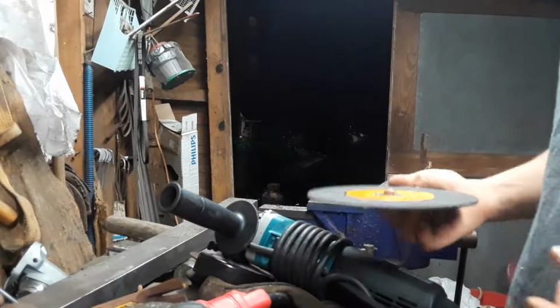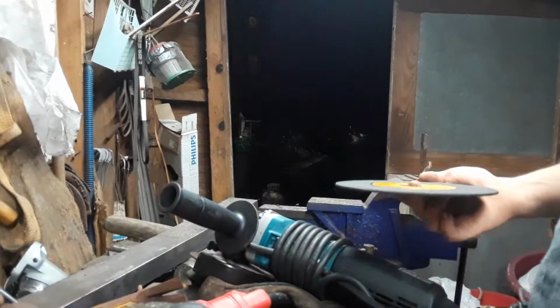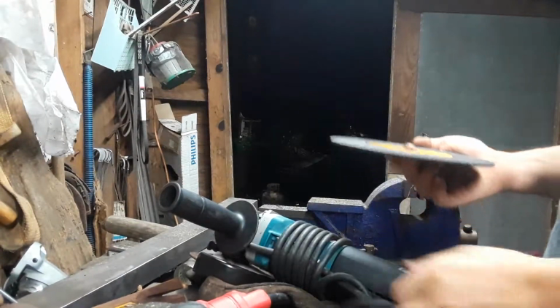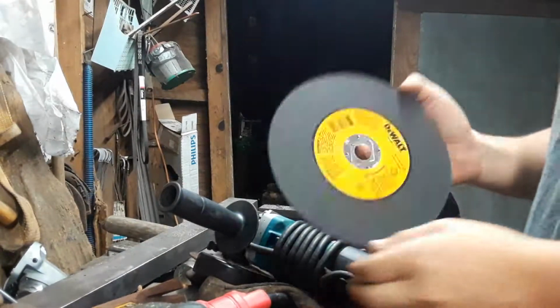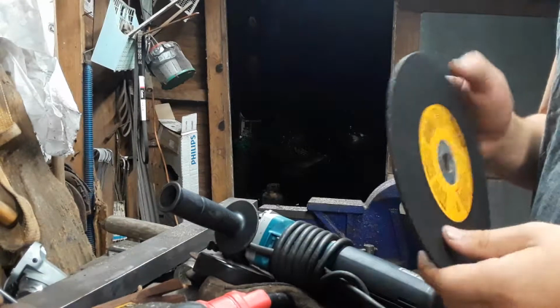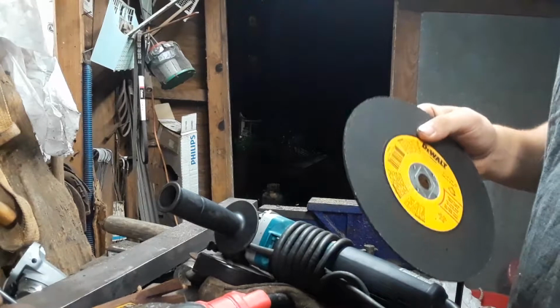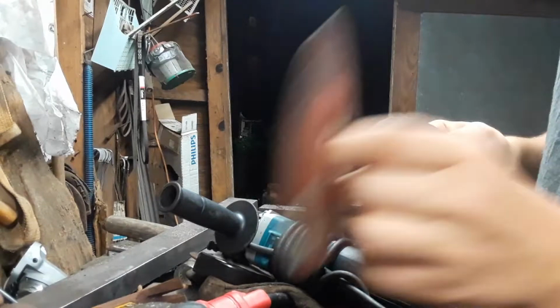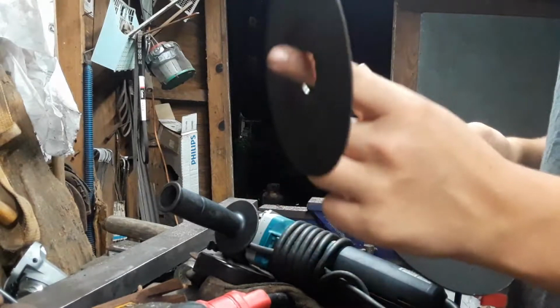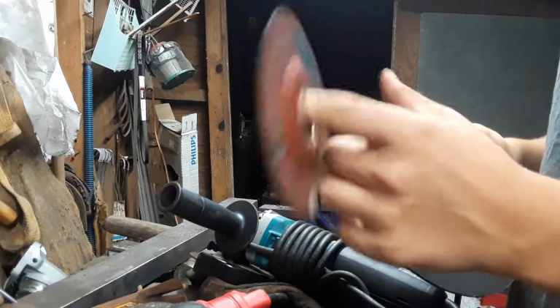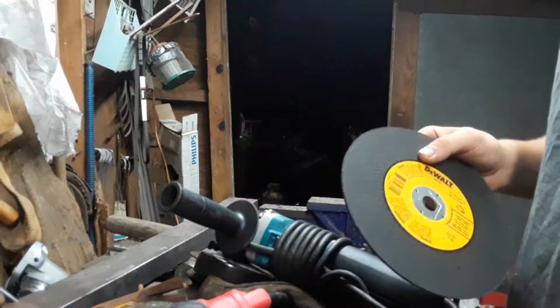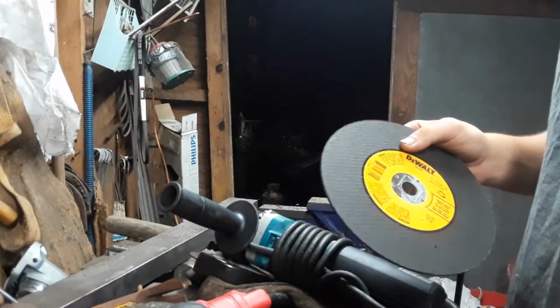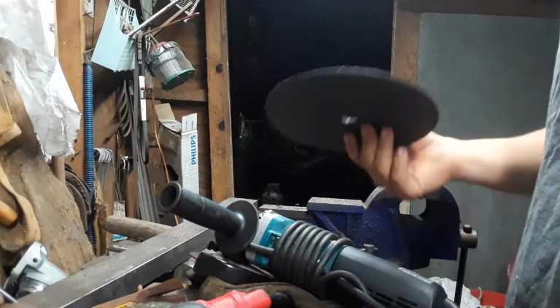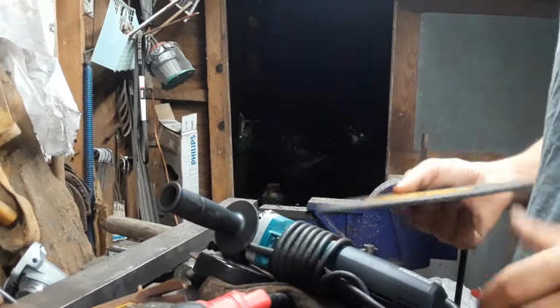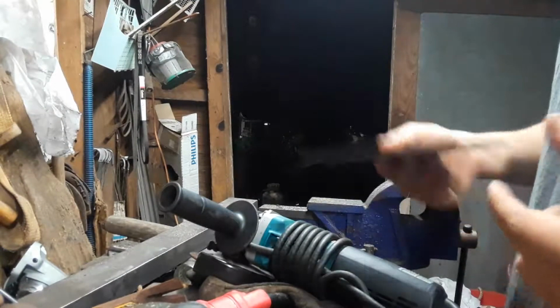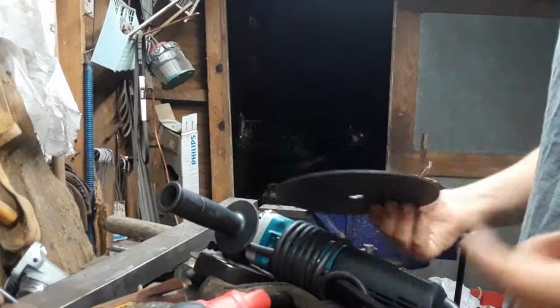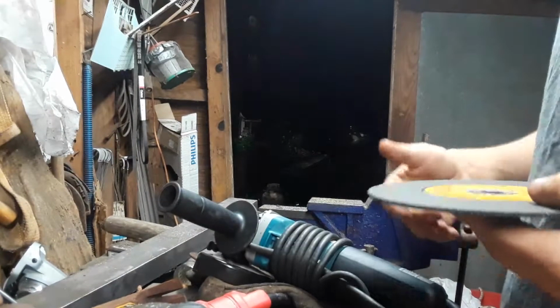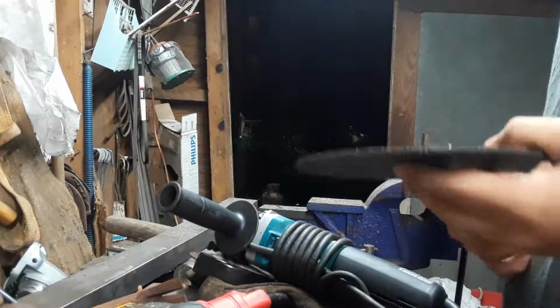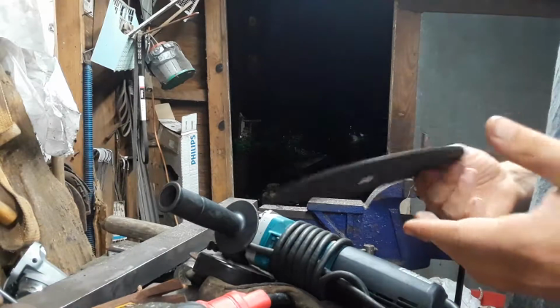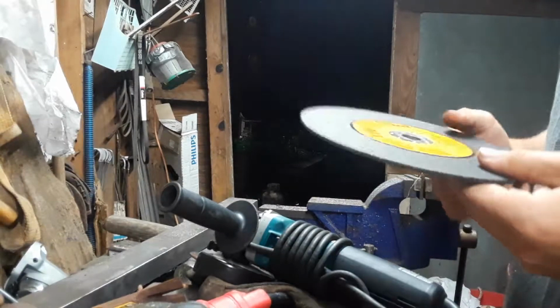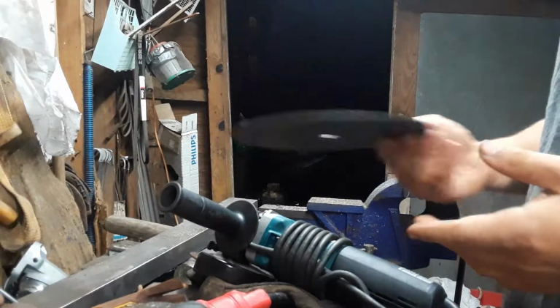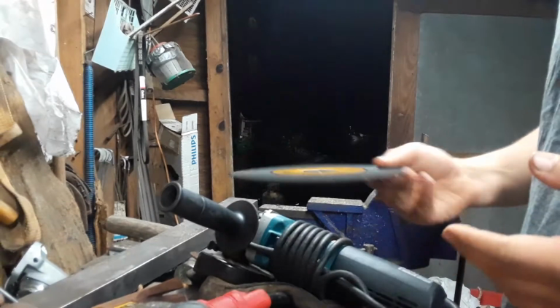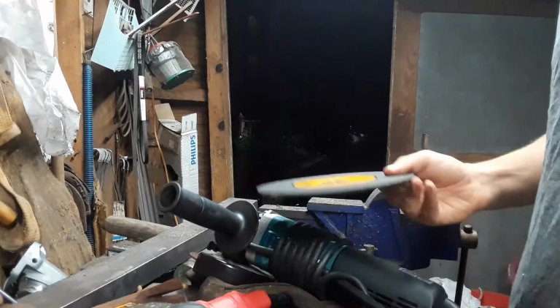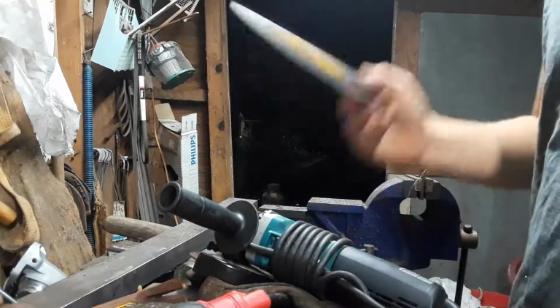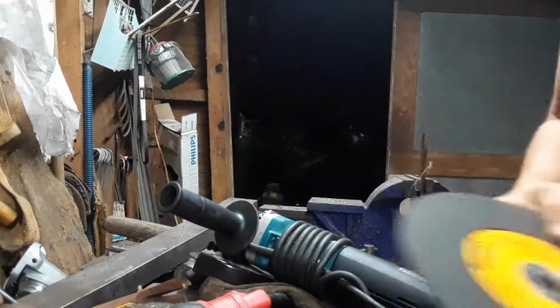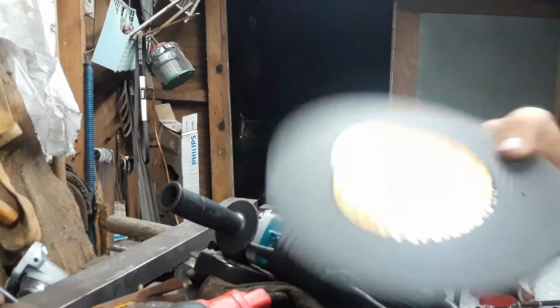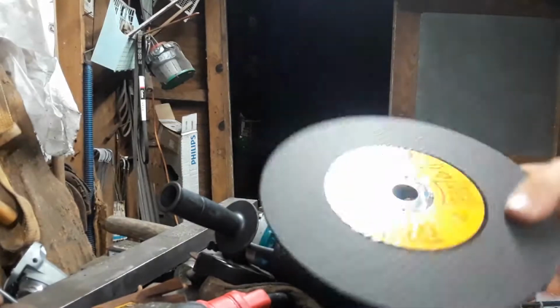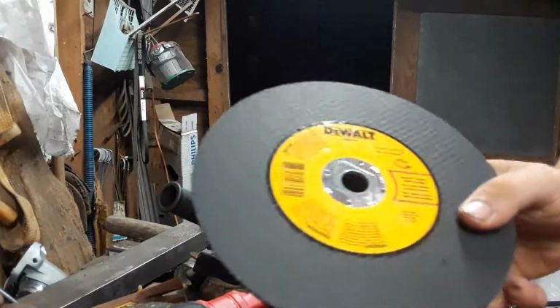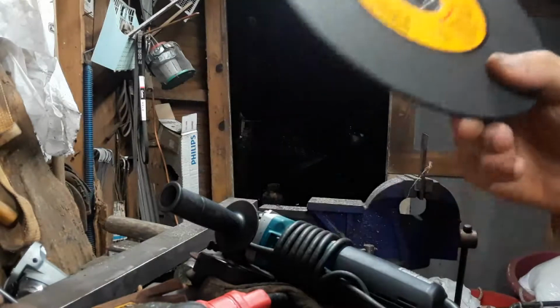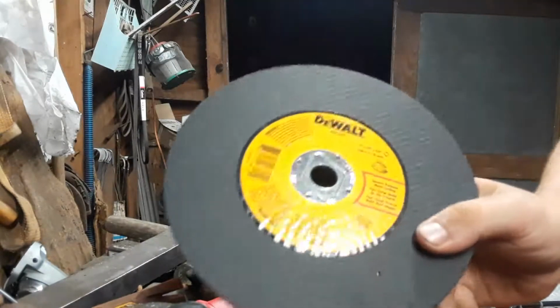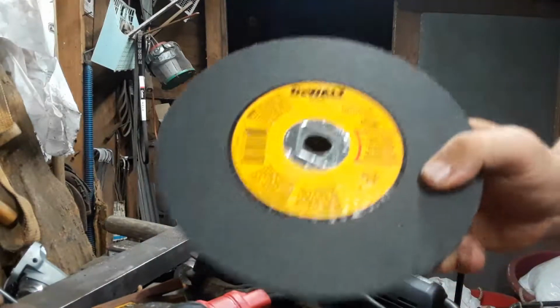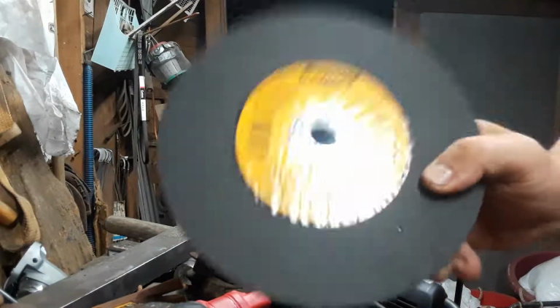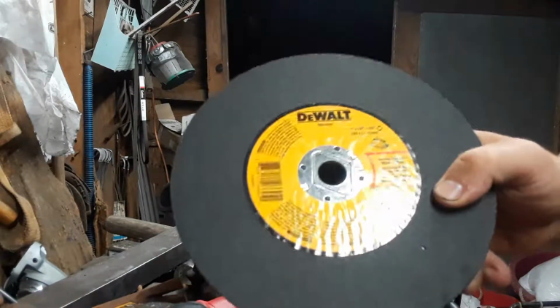I have my seven-inch grinder — y'all know about it, y'all seen it. I ran out of seven-inch wheels. The only place that carries the thin ones, like the .045s, the 1/16ths, is Home Depot or Lowe's. I went by the Ace — Ace does not have the best selection of stuff, but they had these DeWalts.